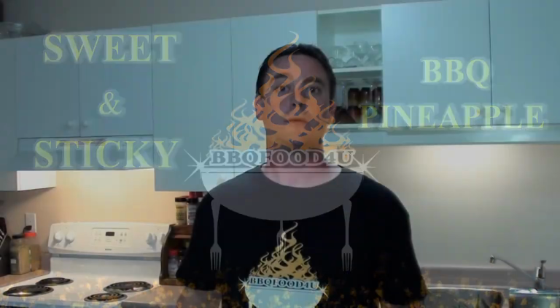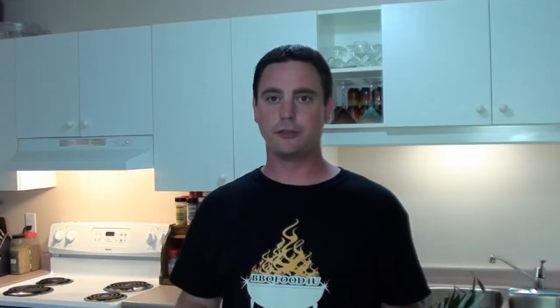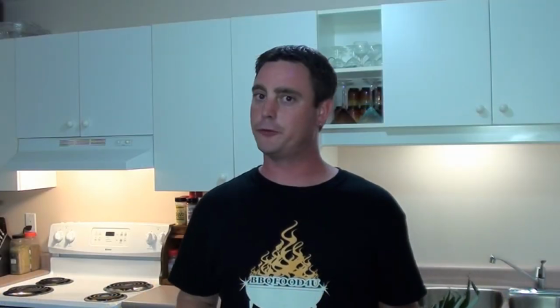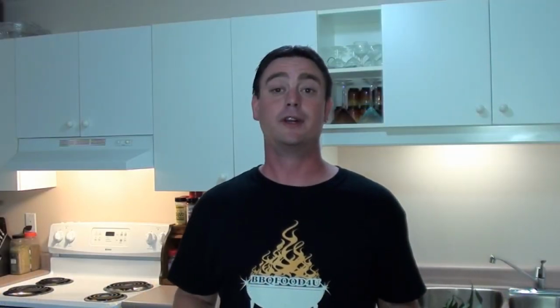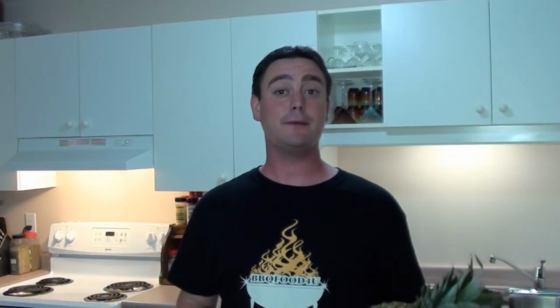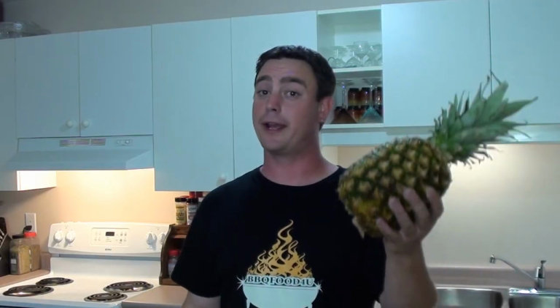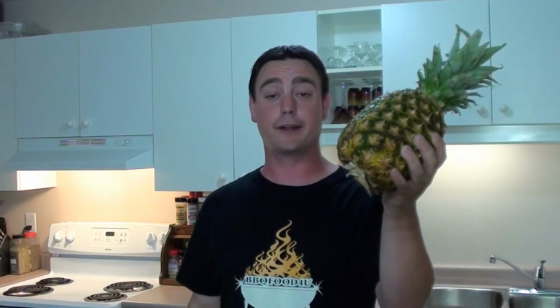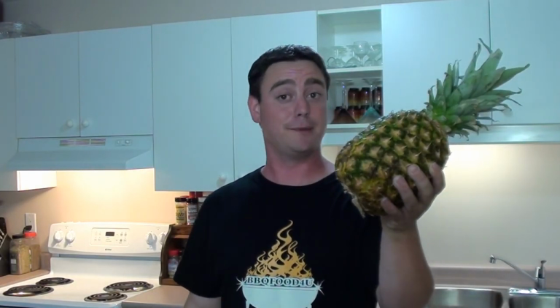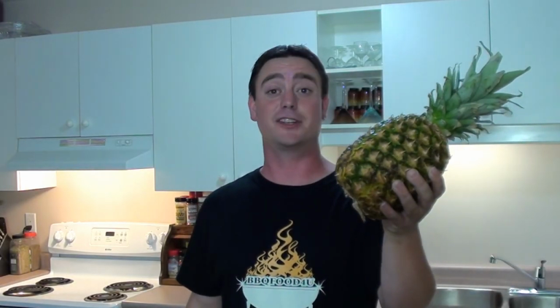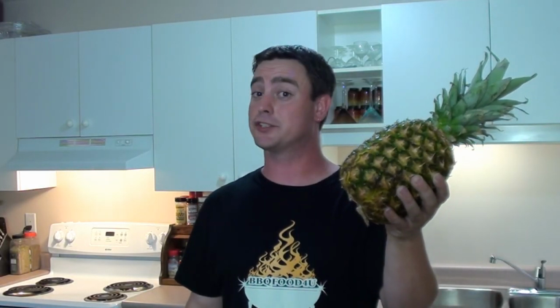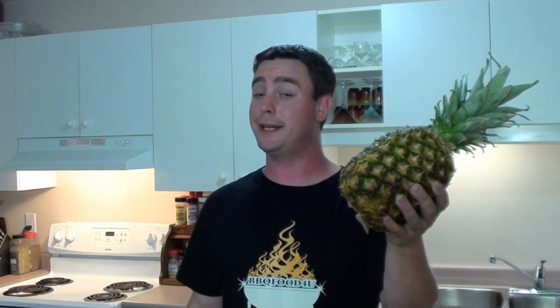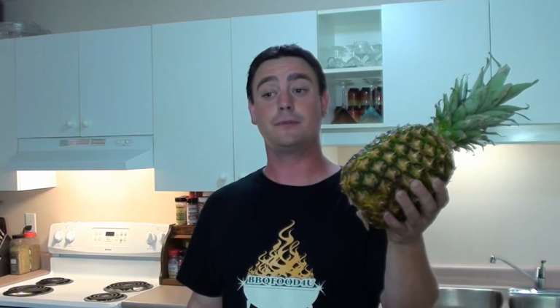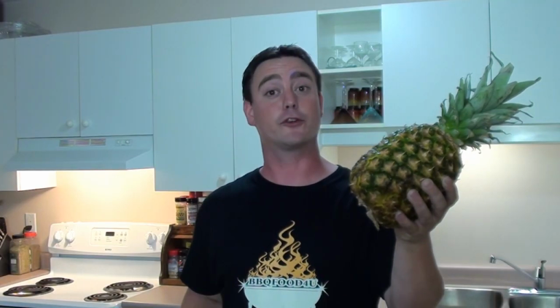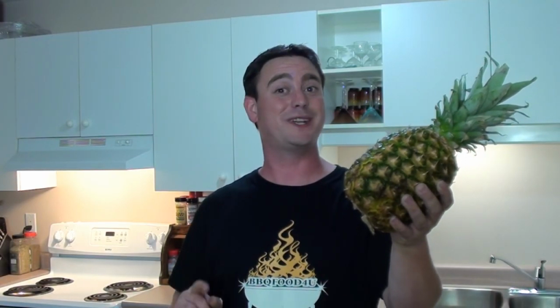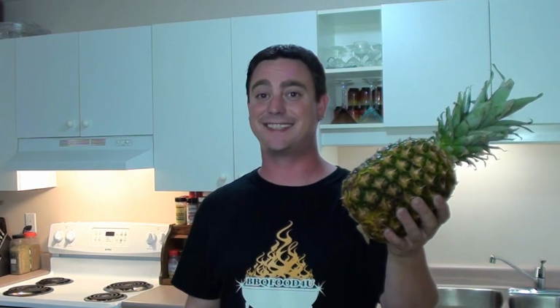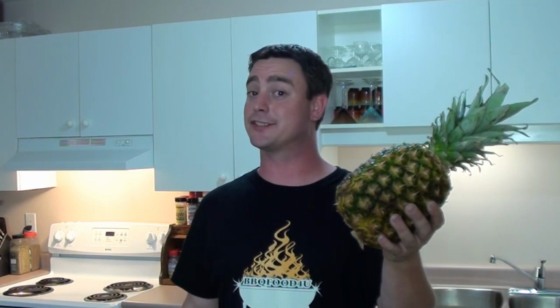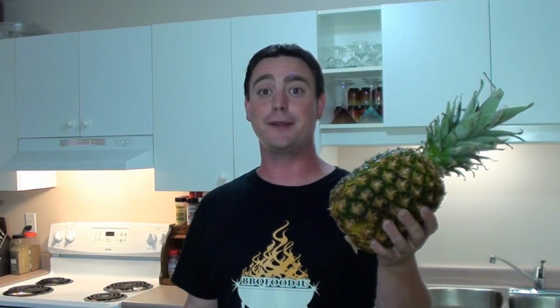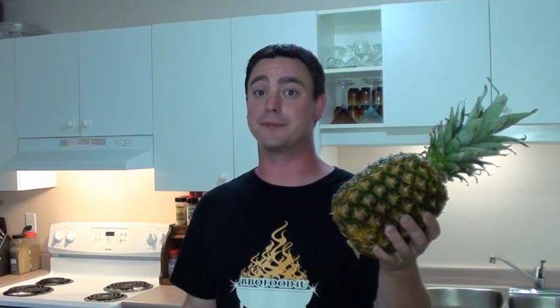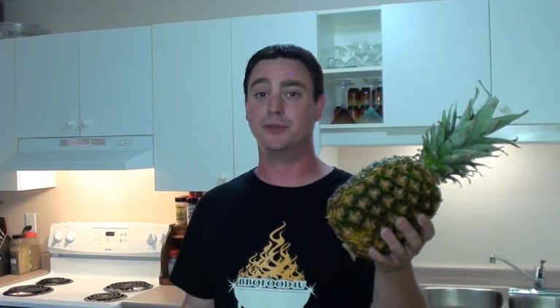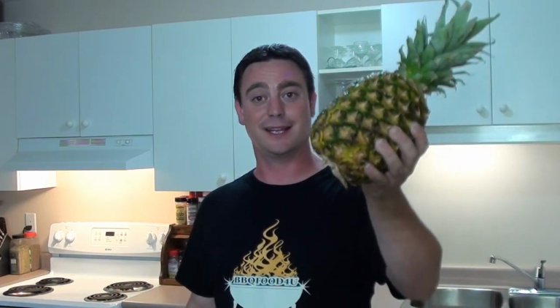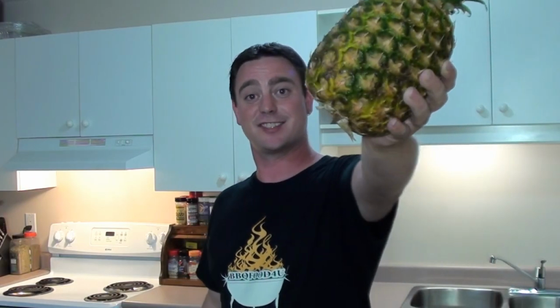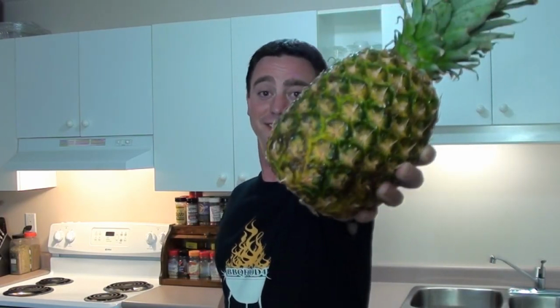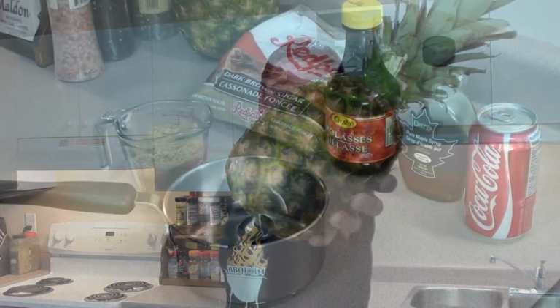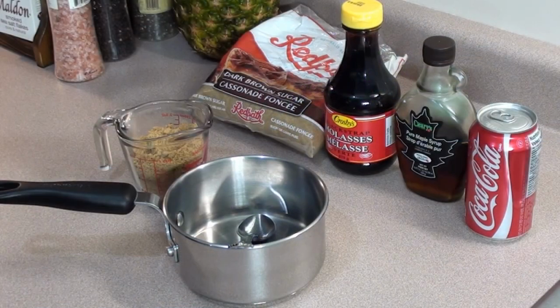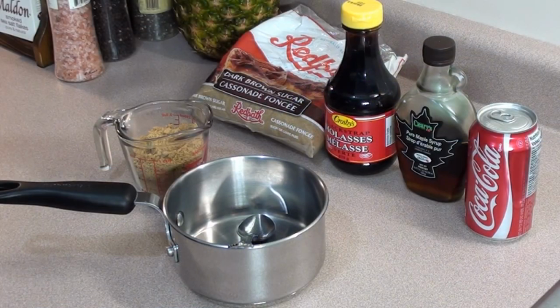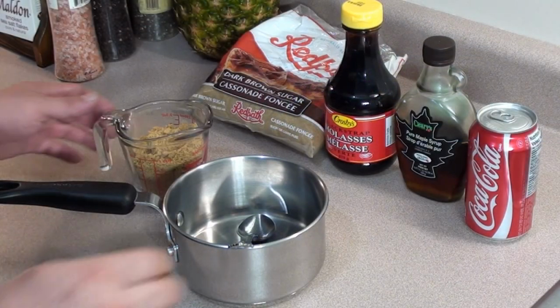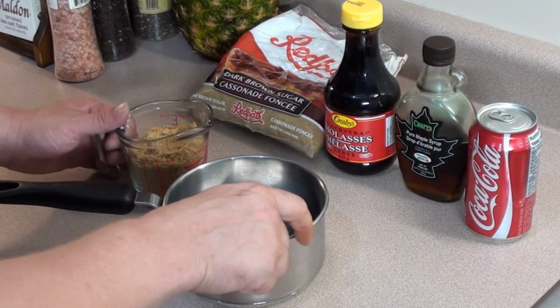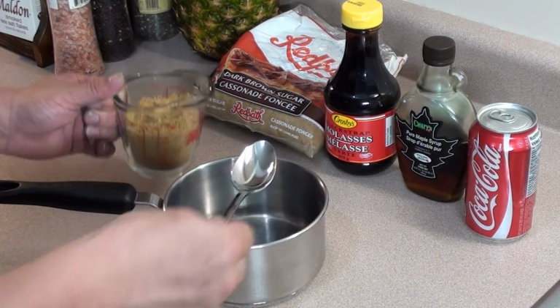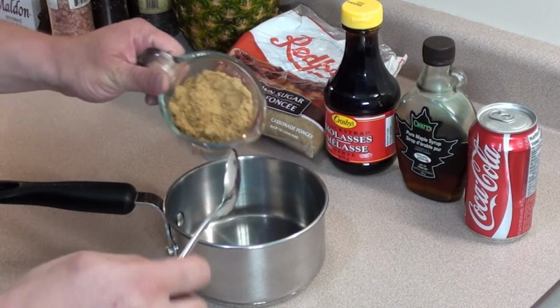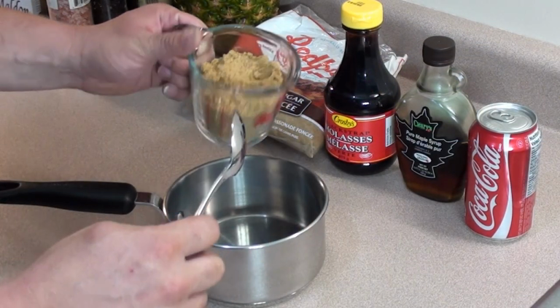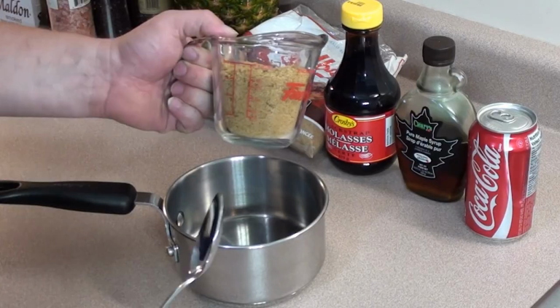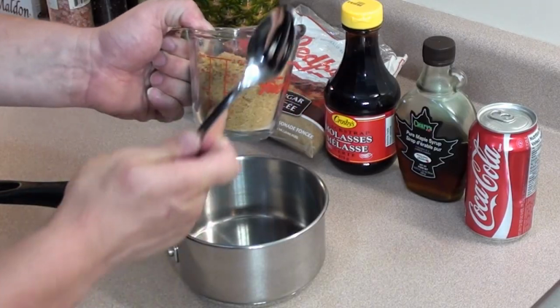Barbecue food for you today — we're showing everyone how to cook up a delicious pineapple for a sweet and sticky dessert on the barbecue. Let's get started by making a sweet and sticky glaze for the pineapple.